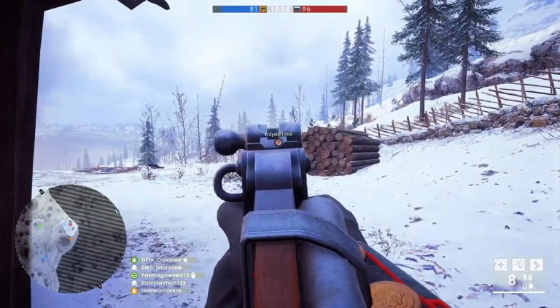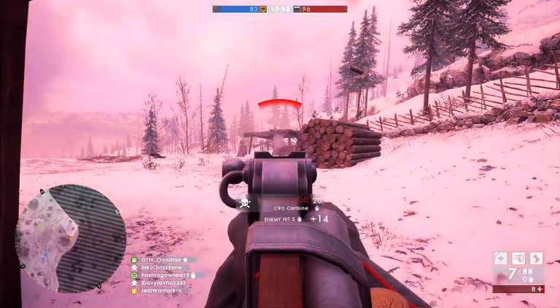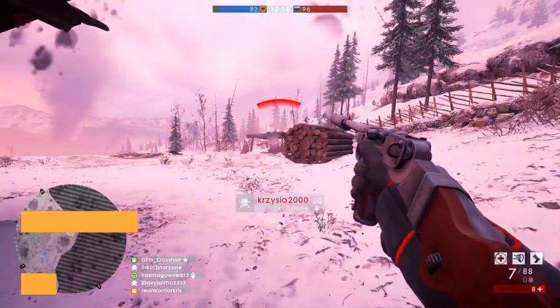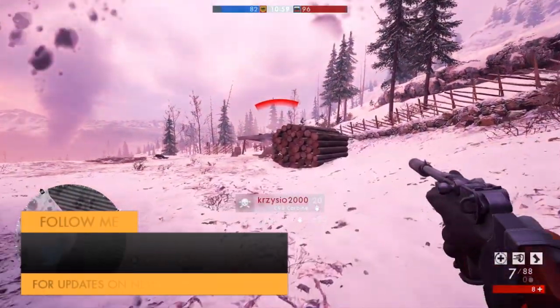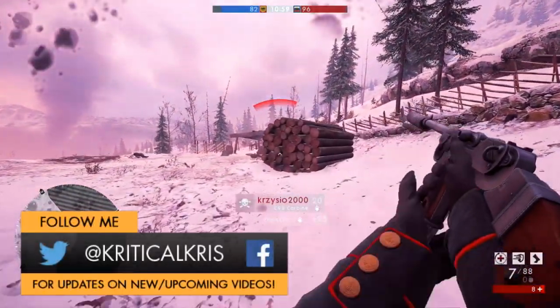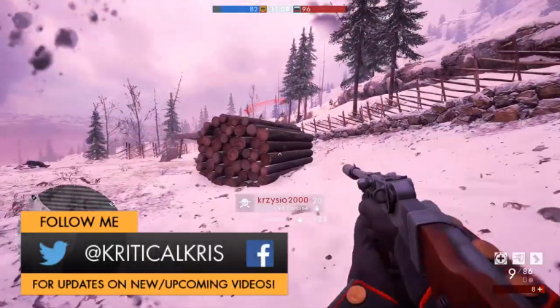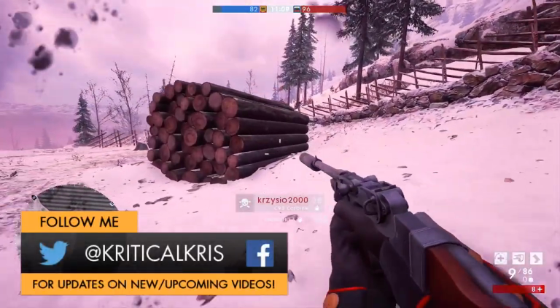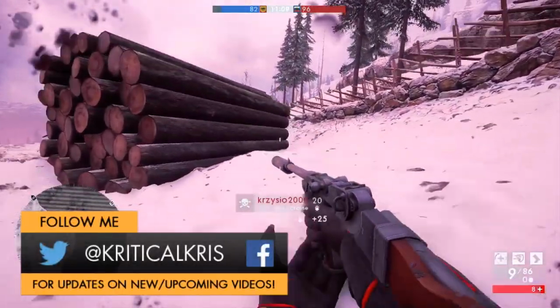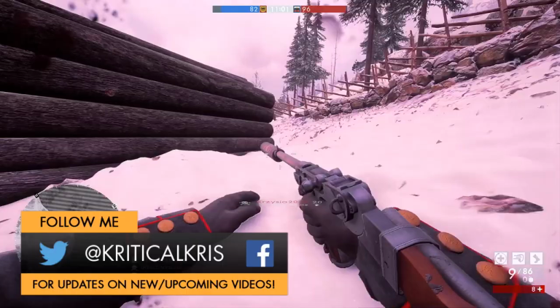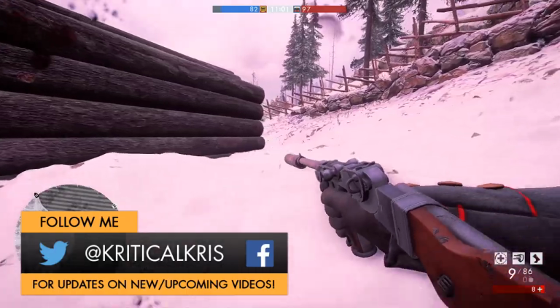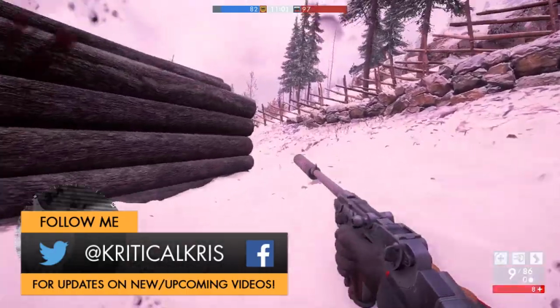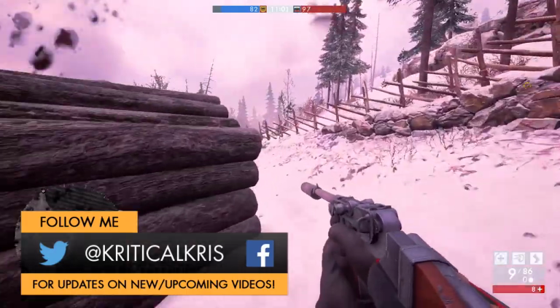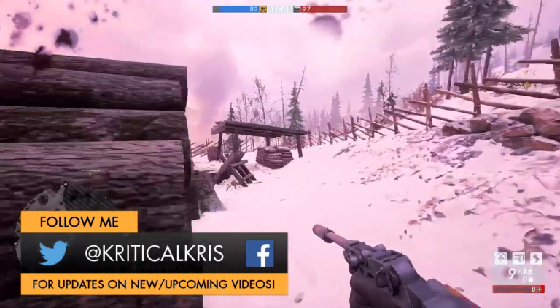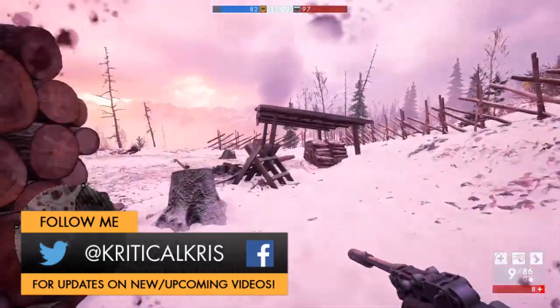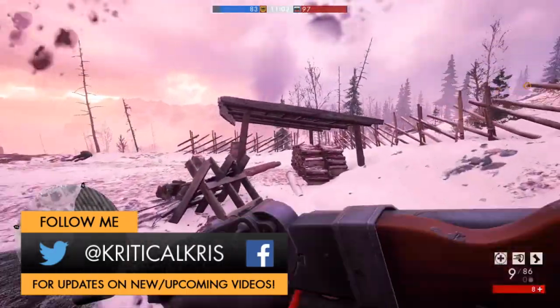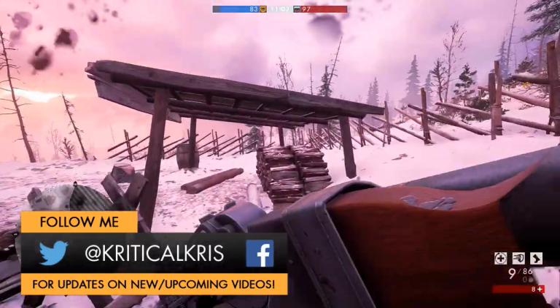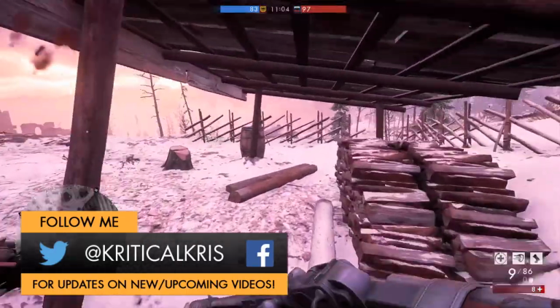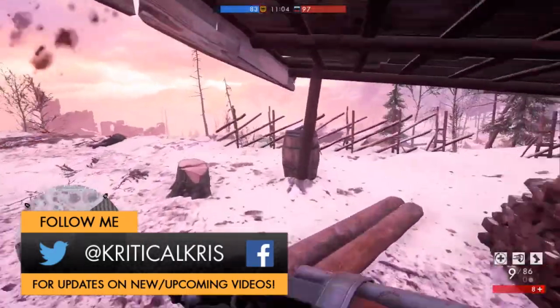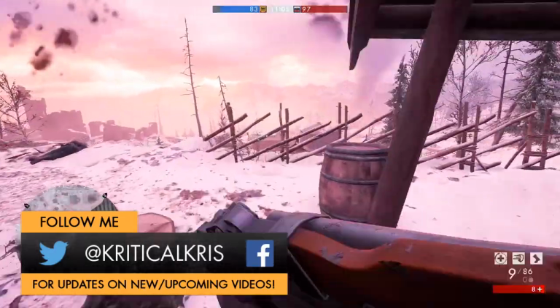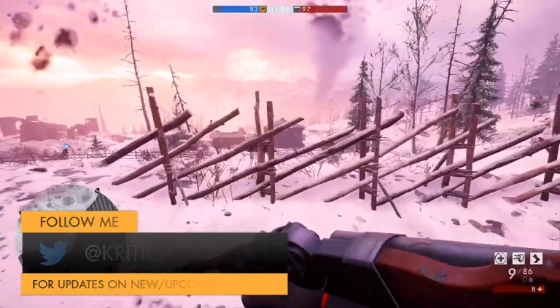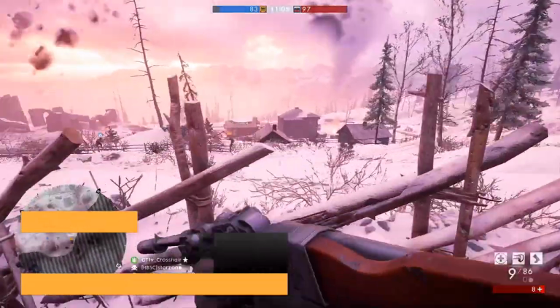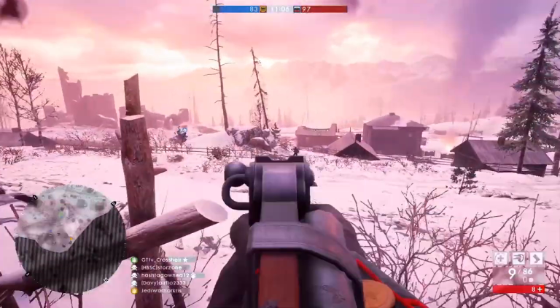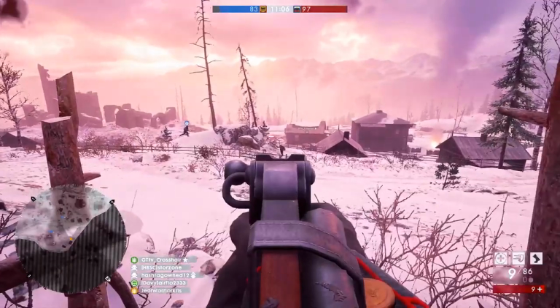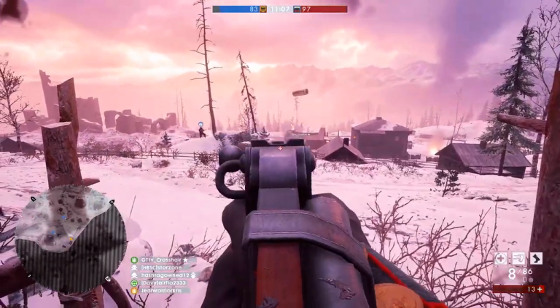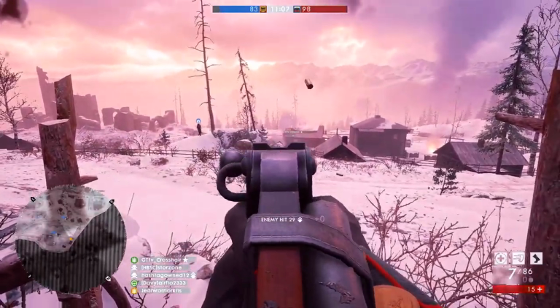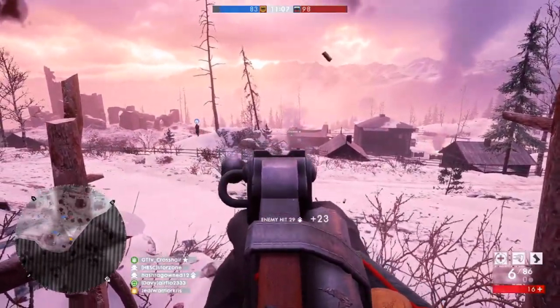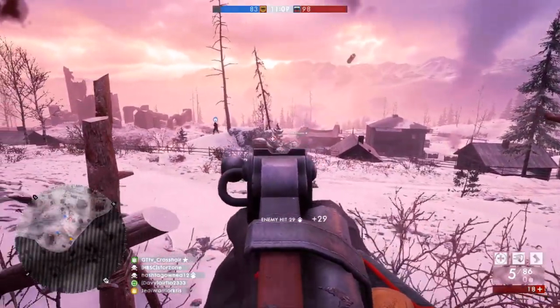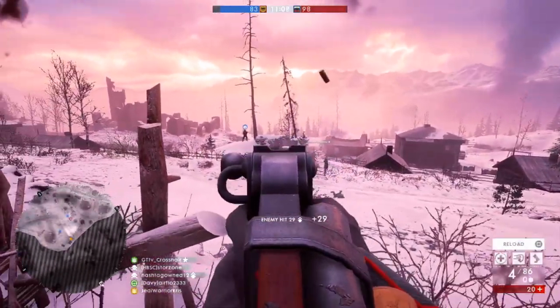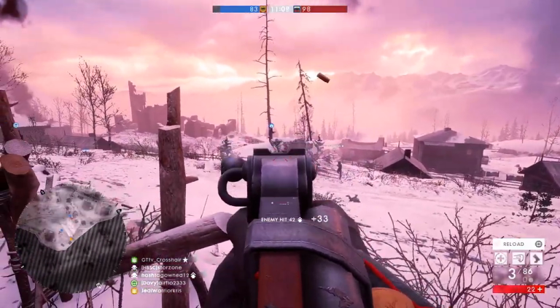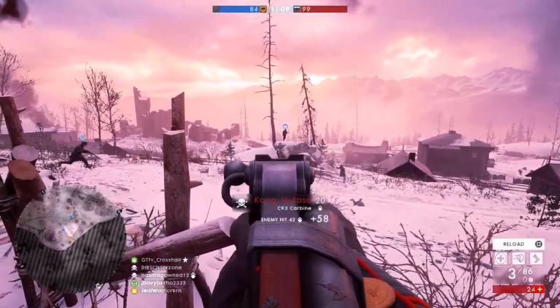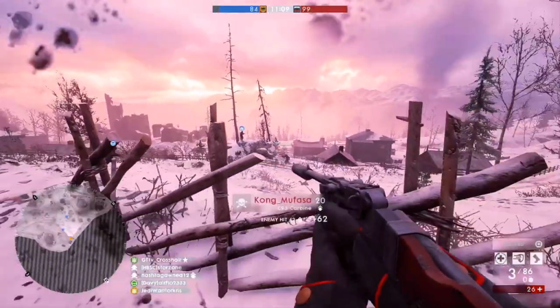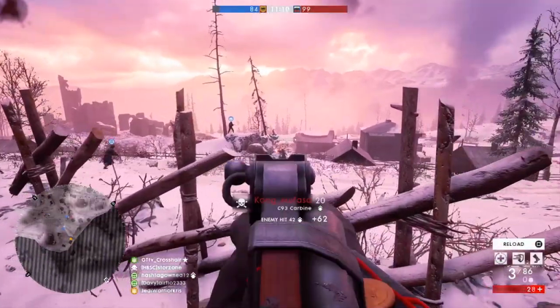Hey, what's happening guys. Chris here with another Battlefield 1 weapon guide, and today I'm going to be taking a good look at the C93 carbine, one of the only suppressed guns in the whole game that can be used by the tanker, pilot, or now the support class as a primary weapon.